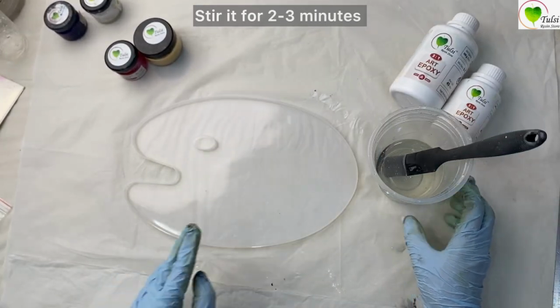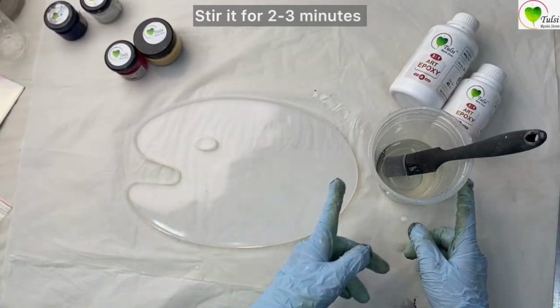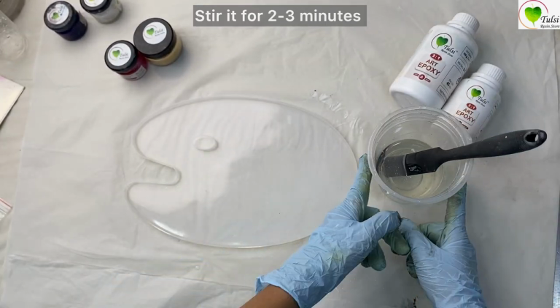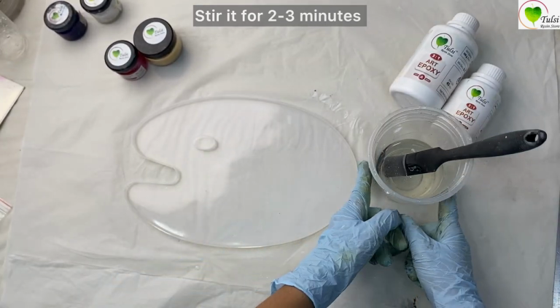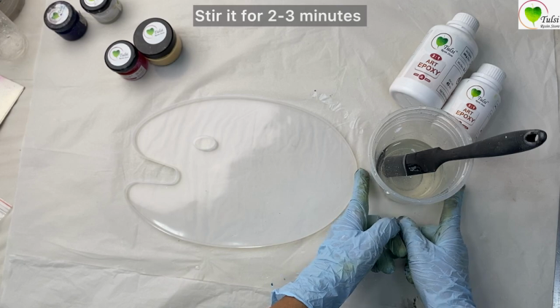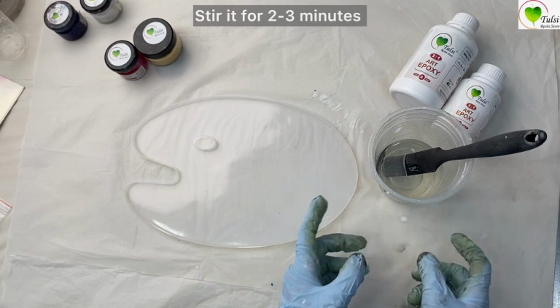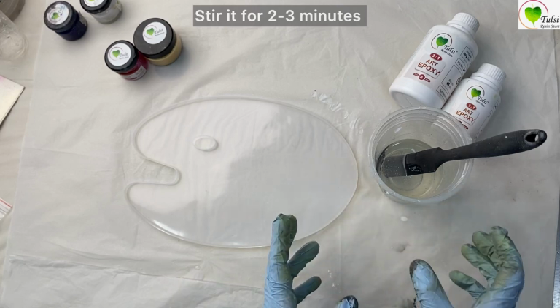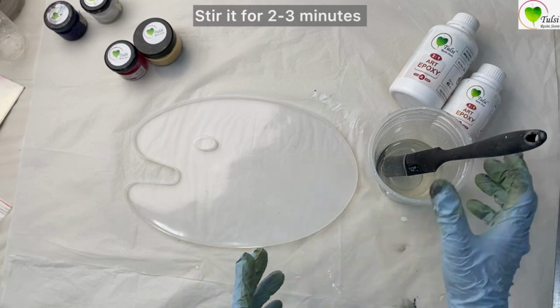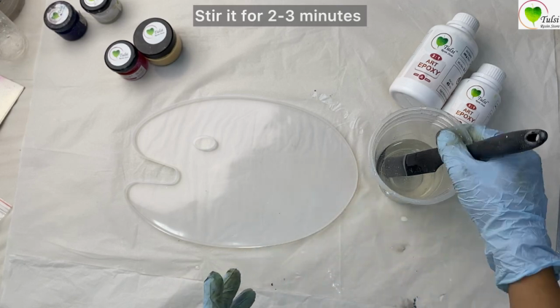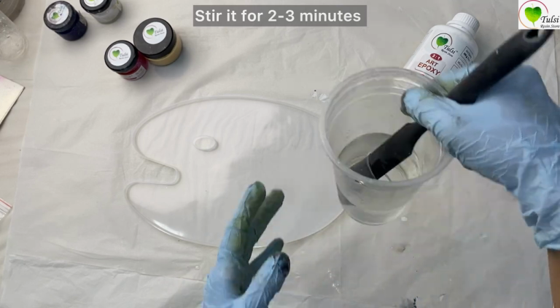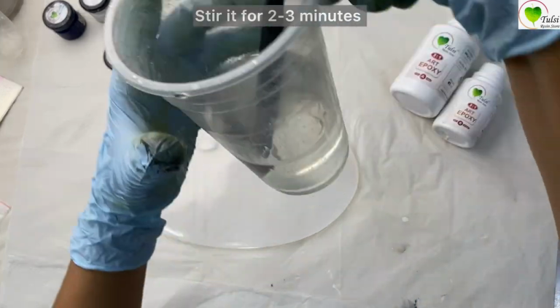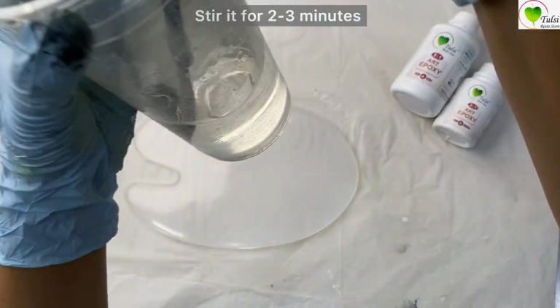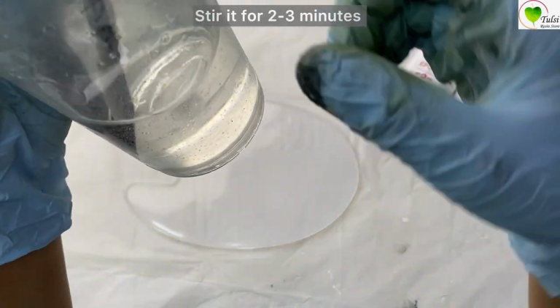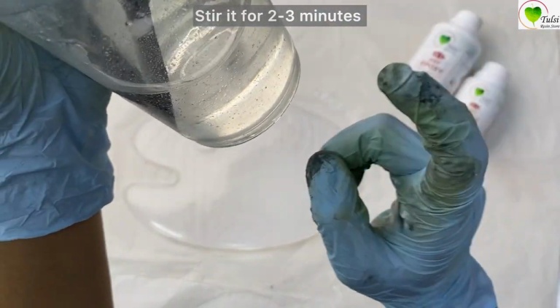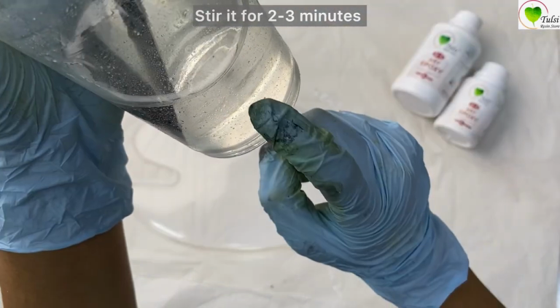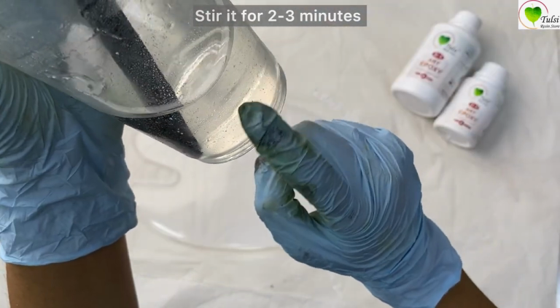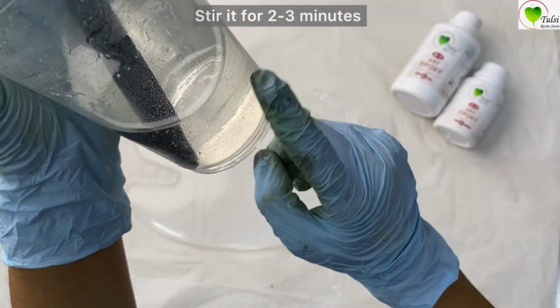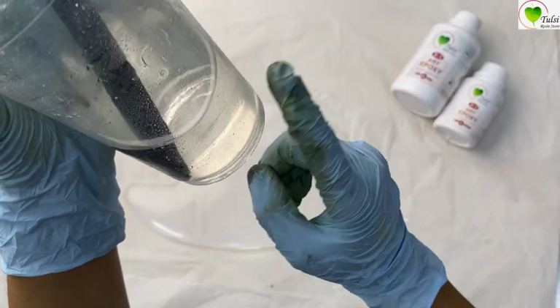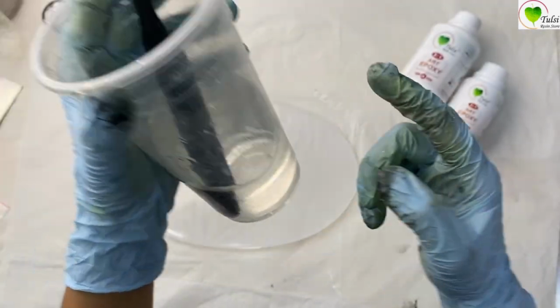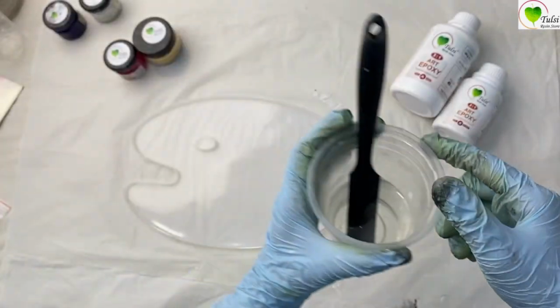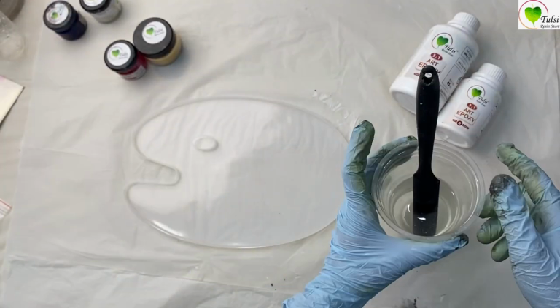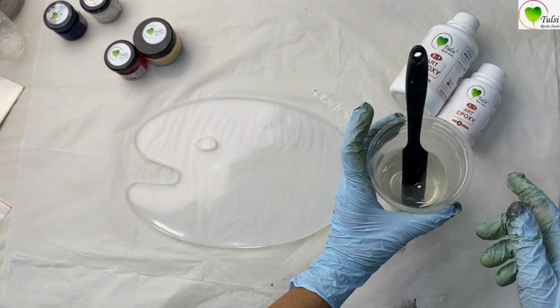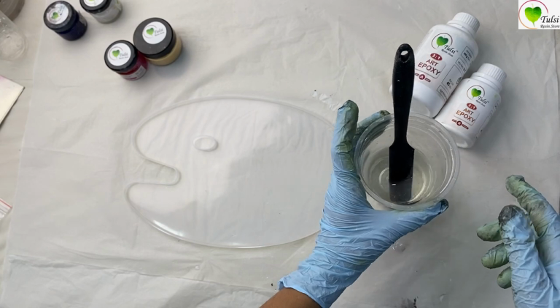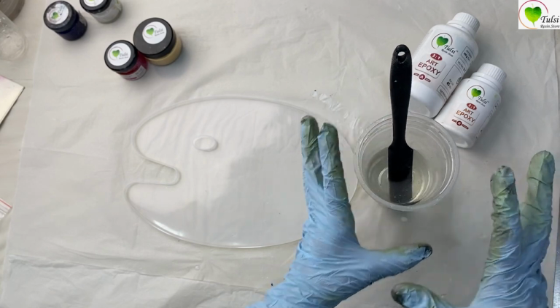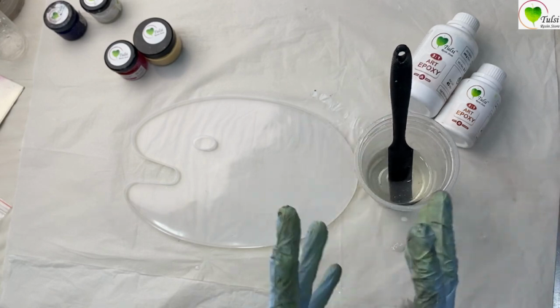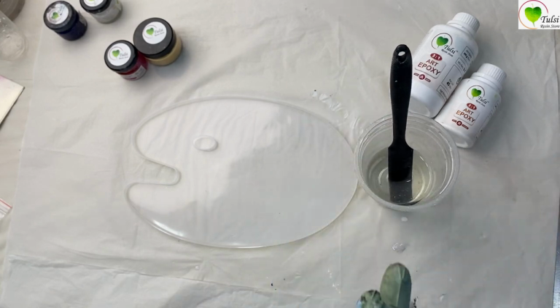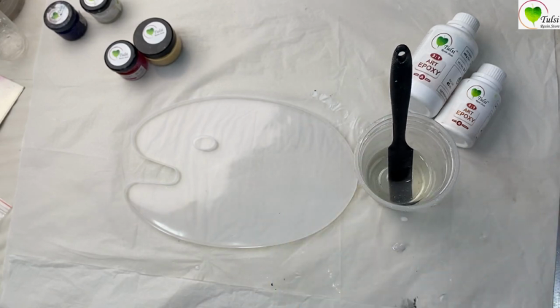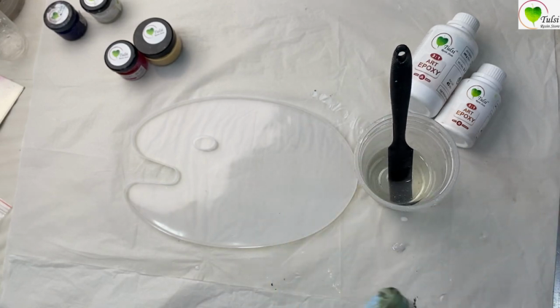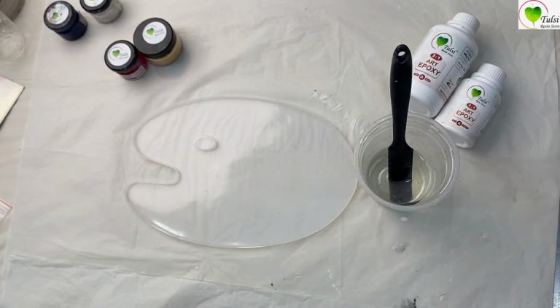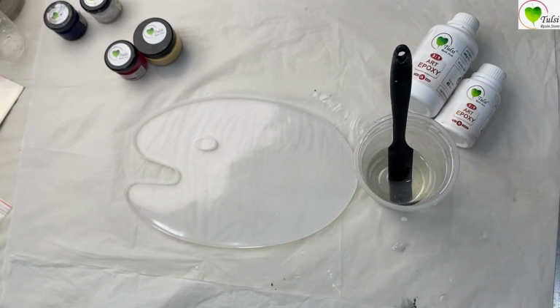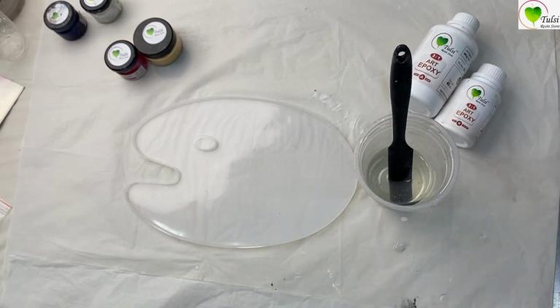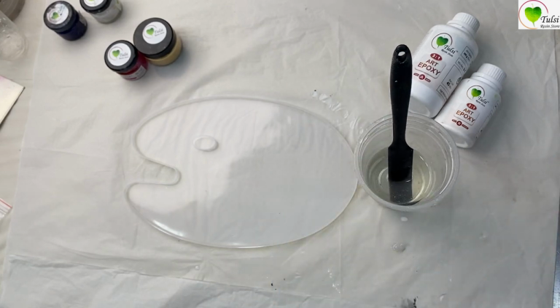We'll let the bubbles in the cup settle. As you can see, there are lots of bubbles — we'll let it sit and settle for 15 minutes.